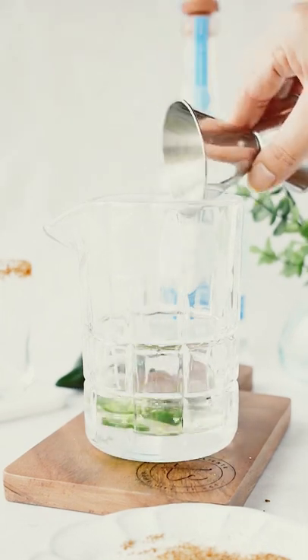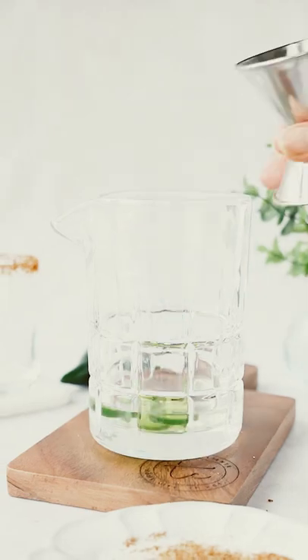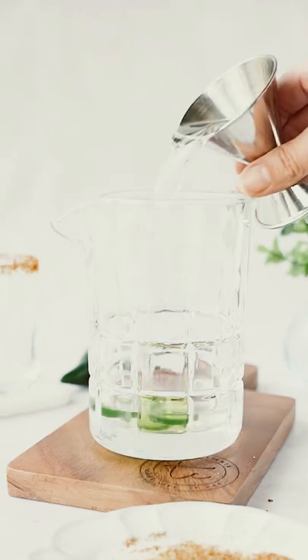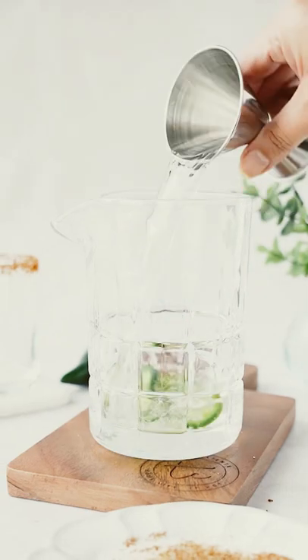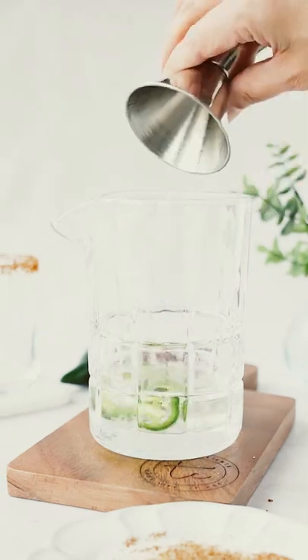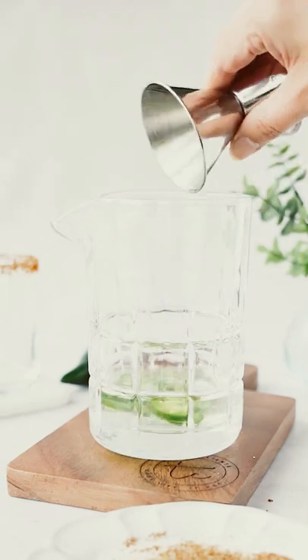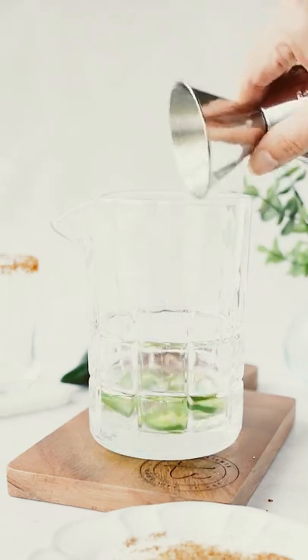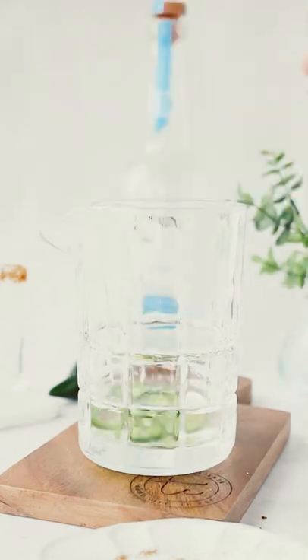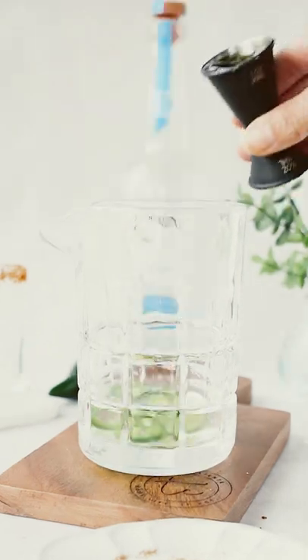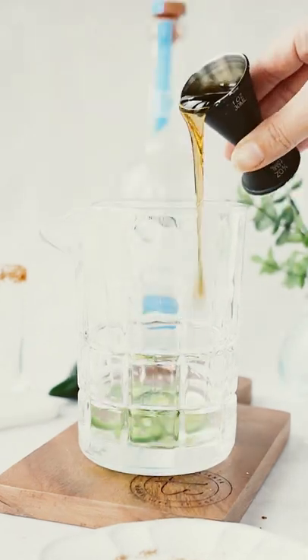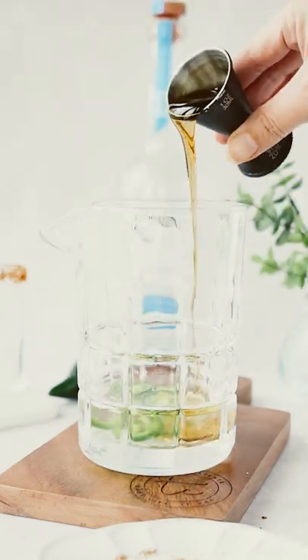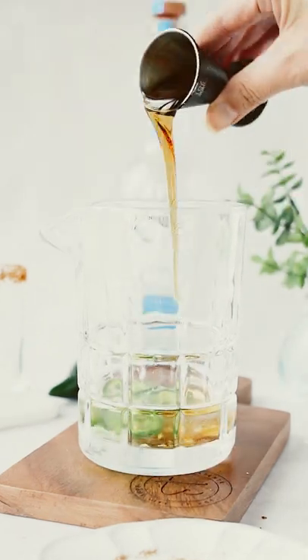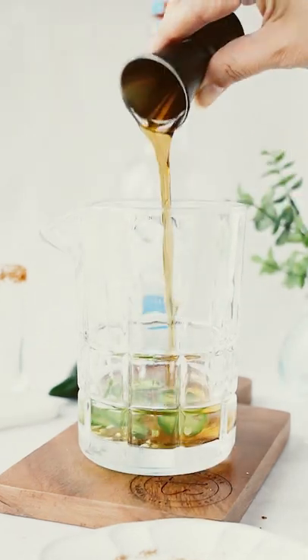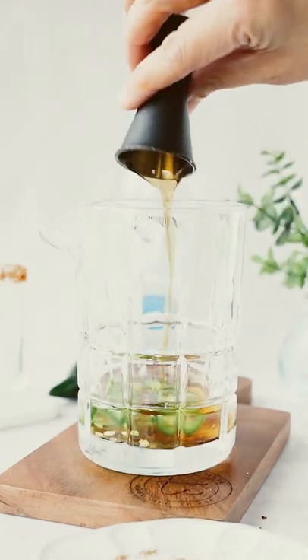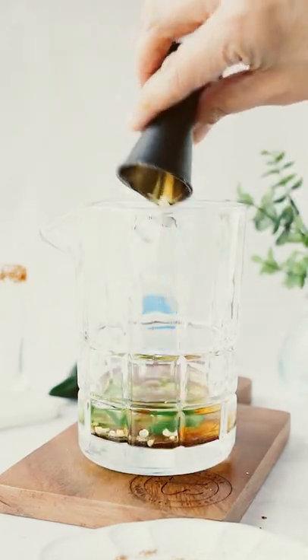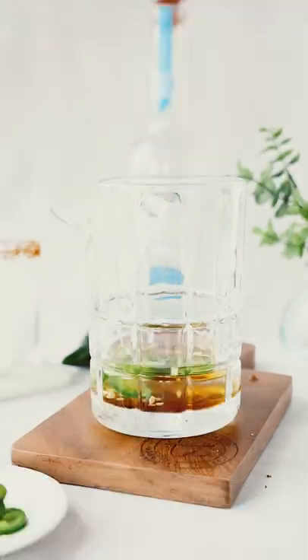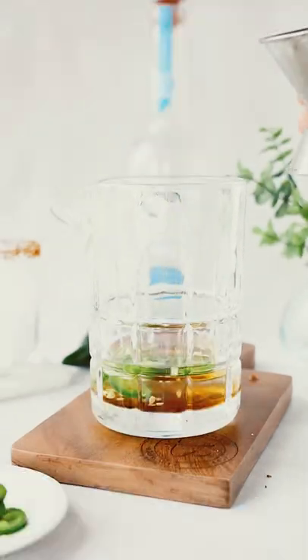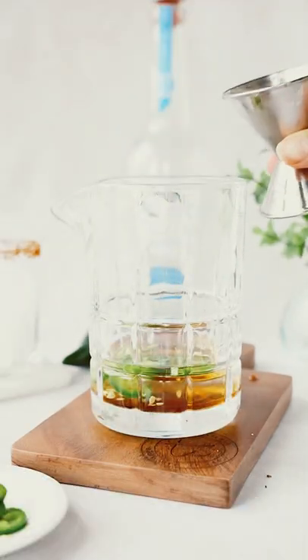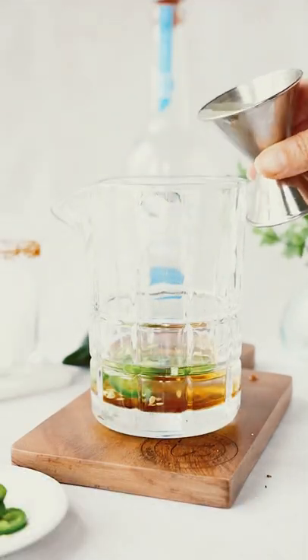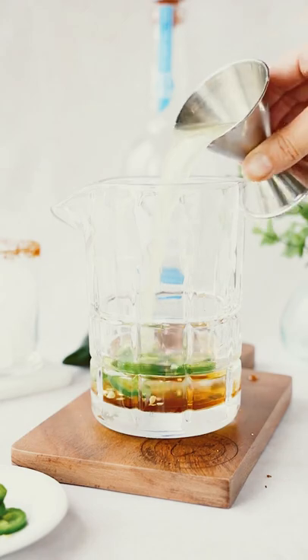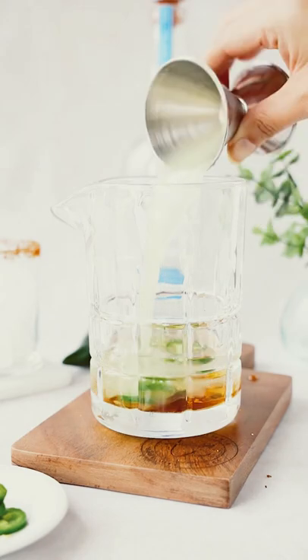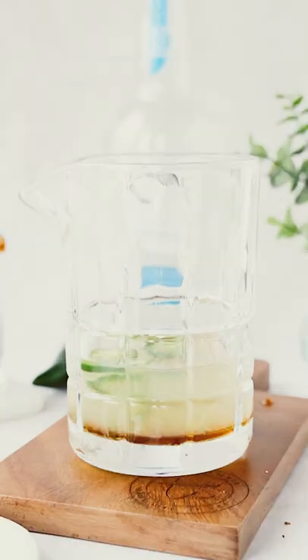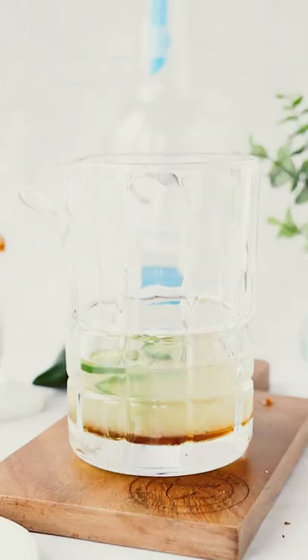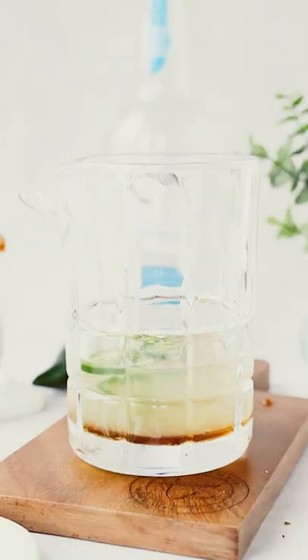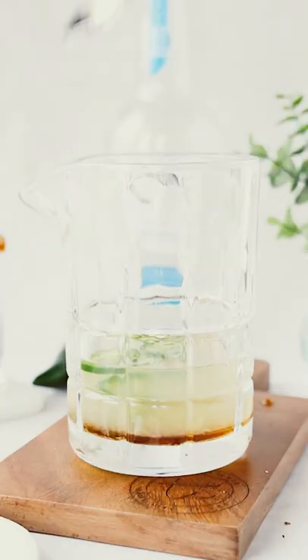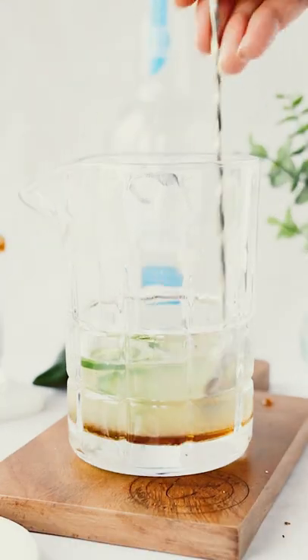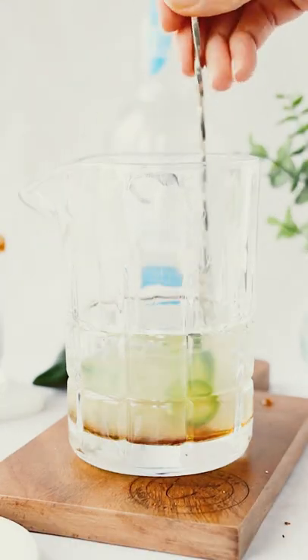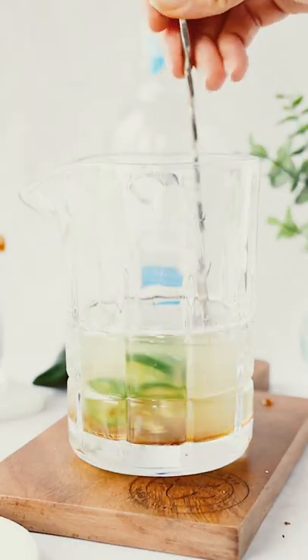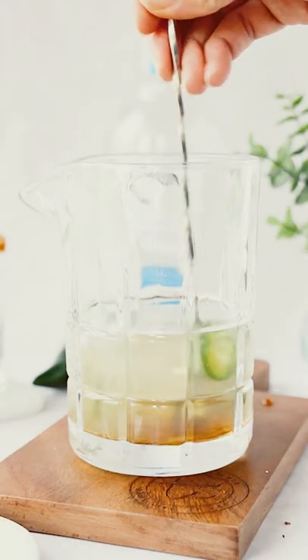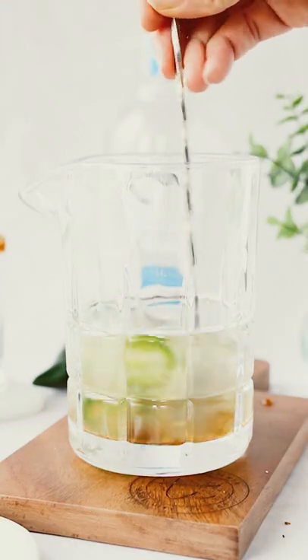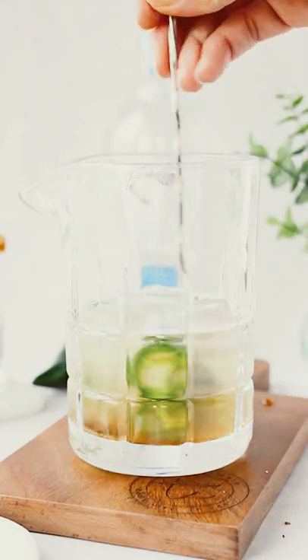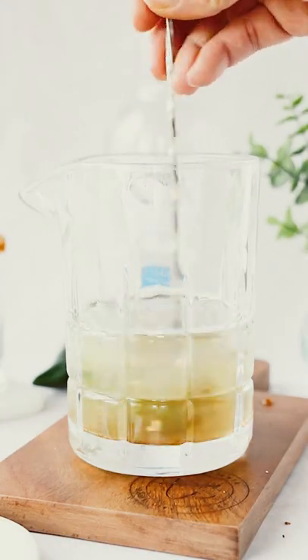Since I'm doing two margaritas, I'm adding four ounces of tequila blanco, one ounce of agave syrup, and two ounces of fresh lime juice. Don't use the bottled stuff.